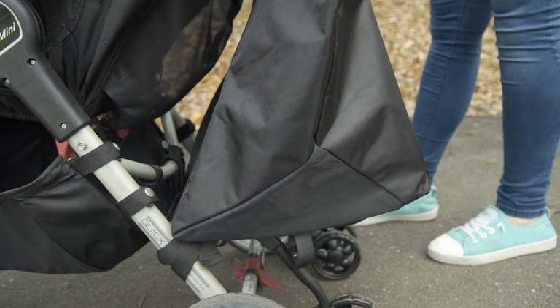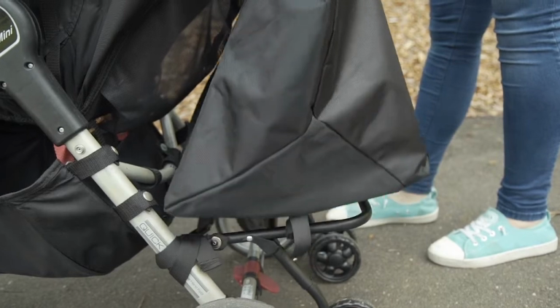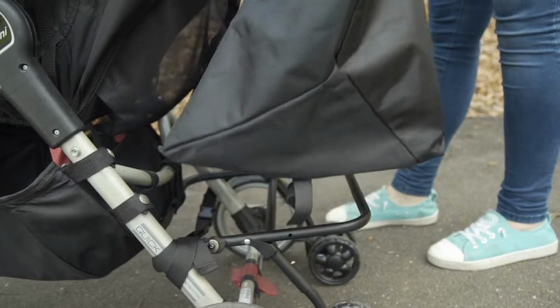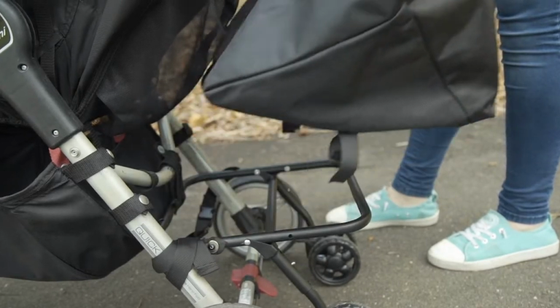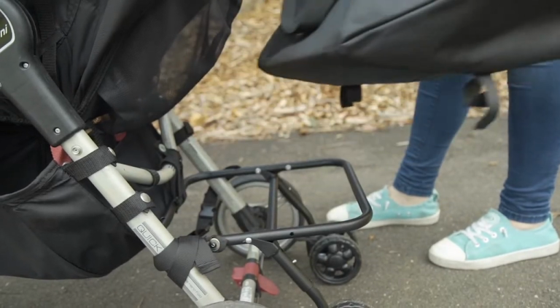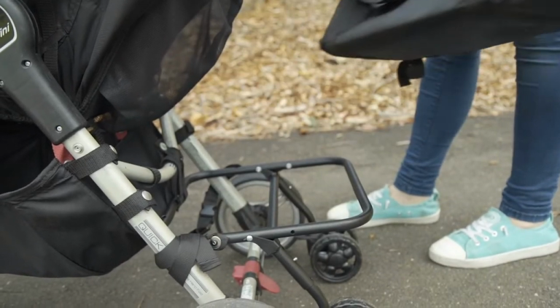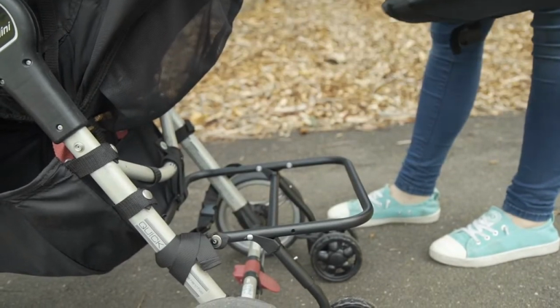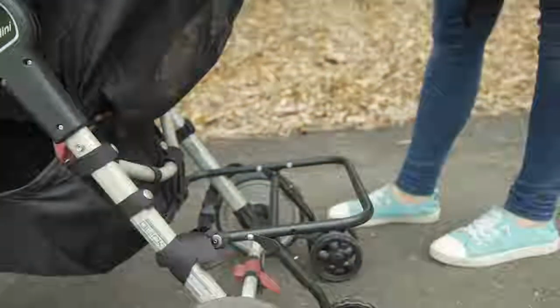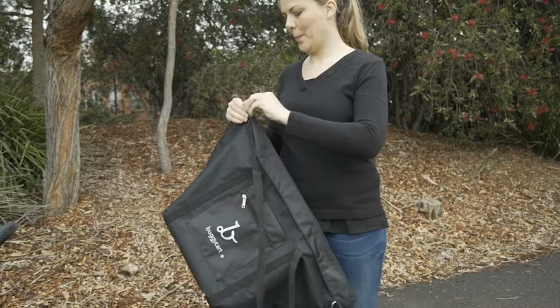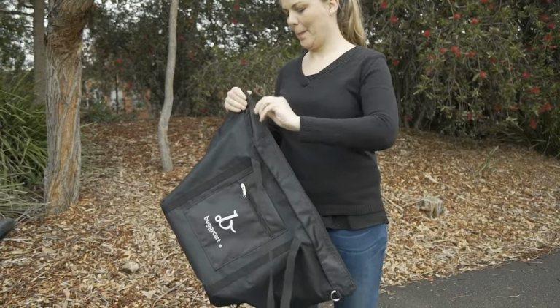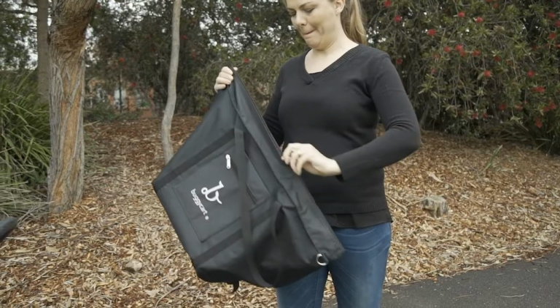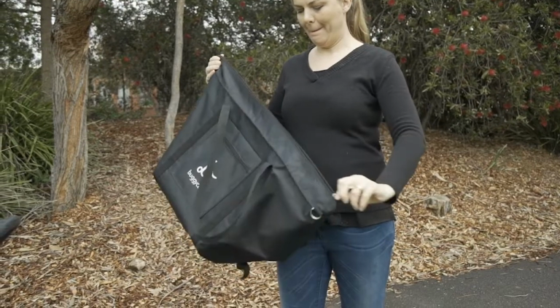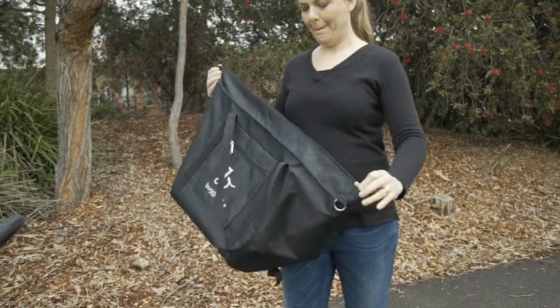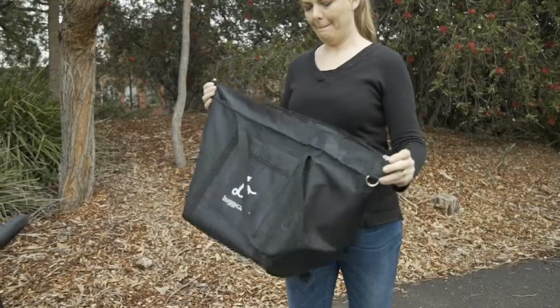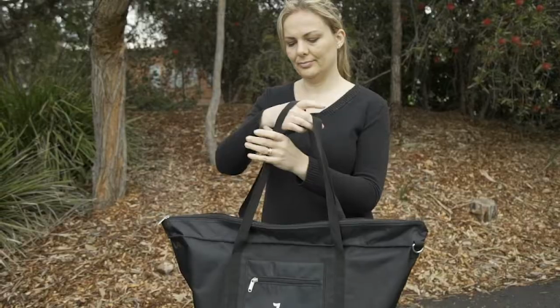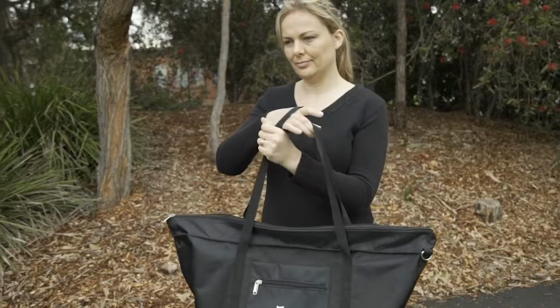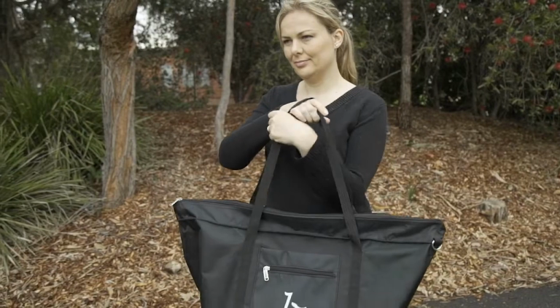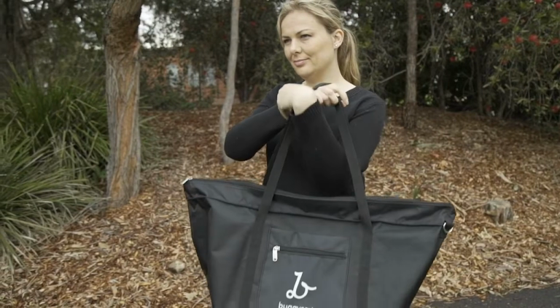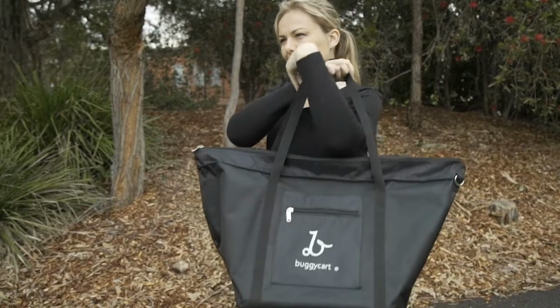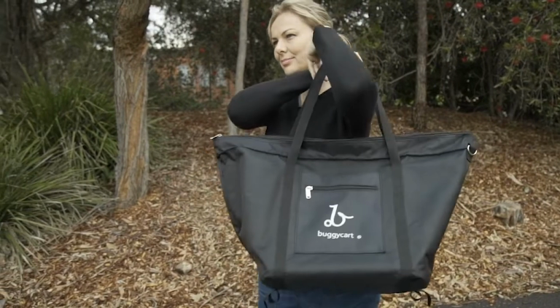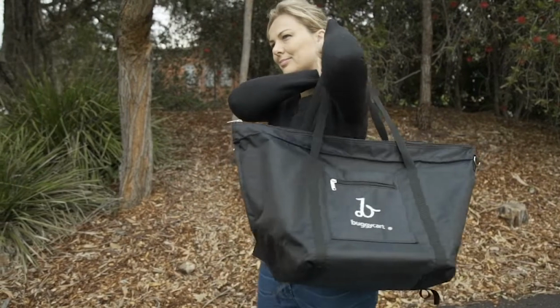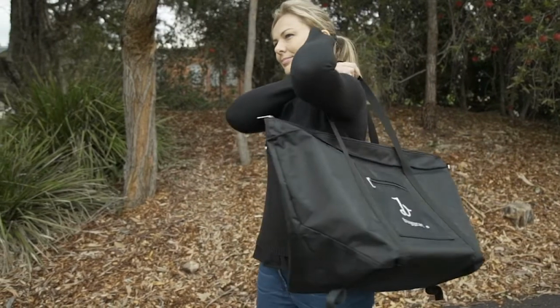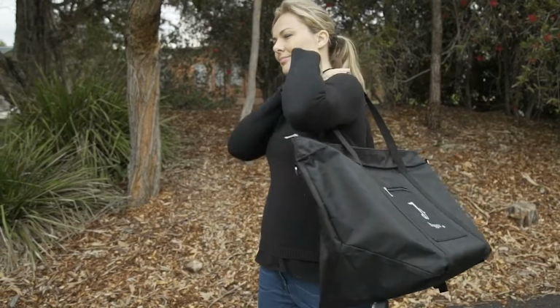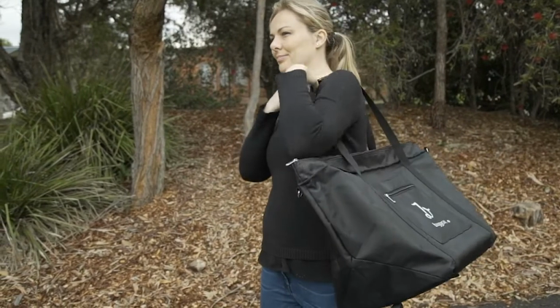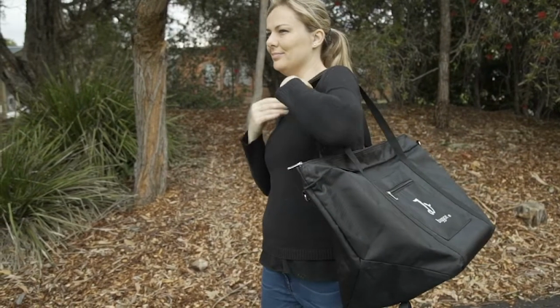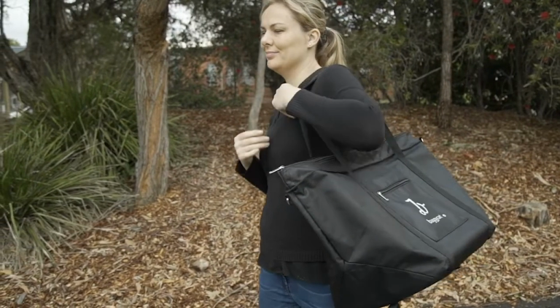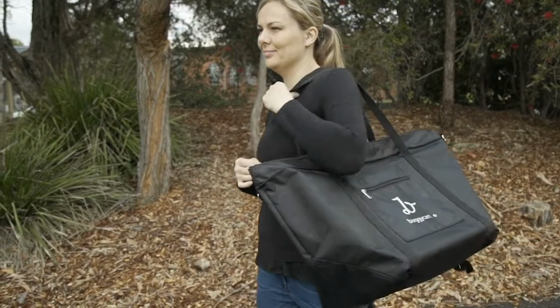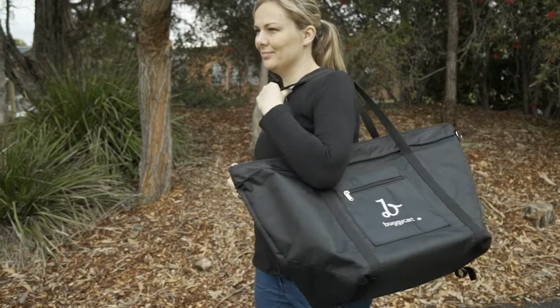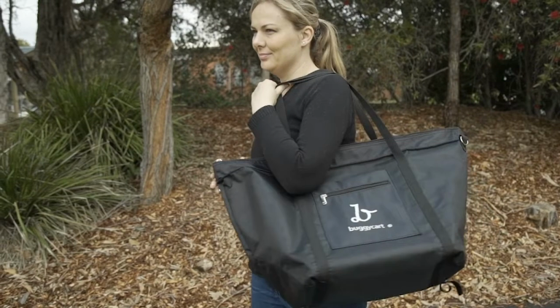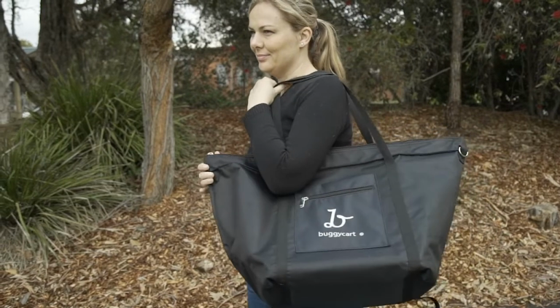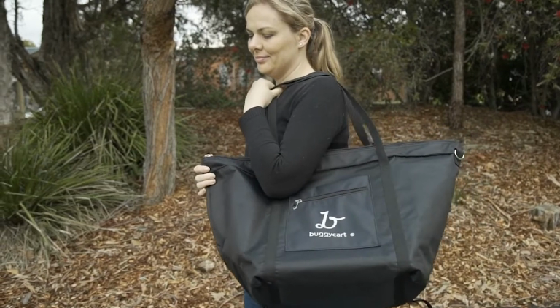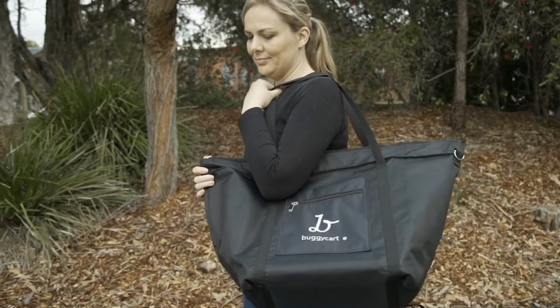The new buggy cart is a game changer for all parents and parents-to-be with prams and strollers. Shopping has never been as easy as a walk in the park with your little ones safely in the comfort of their own pram seat.